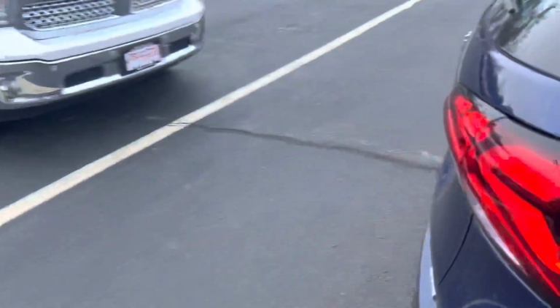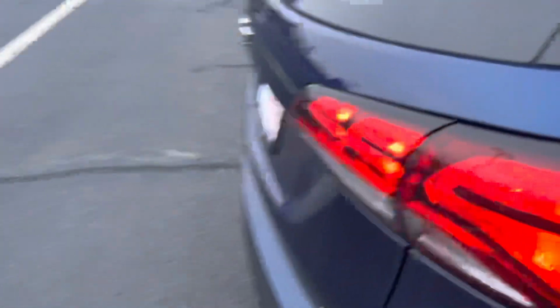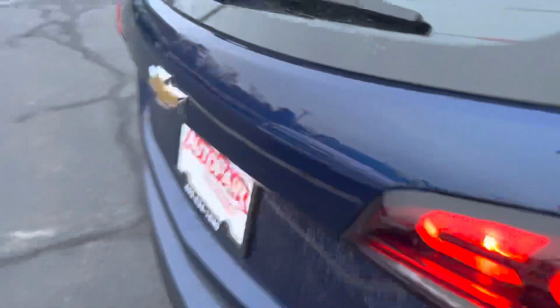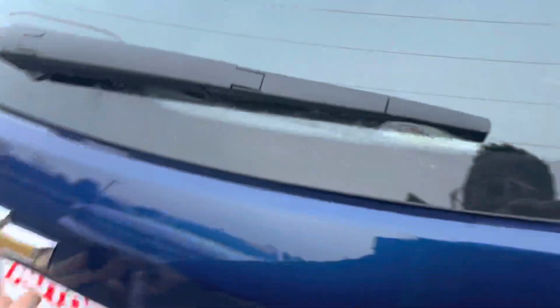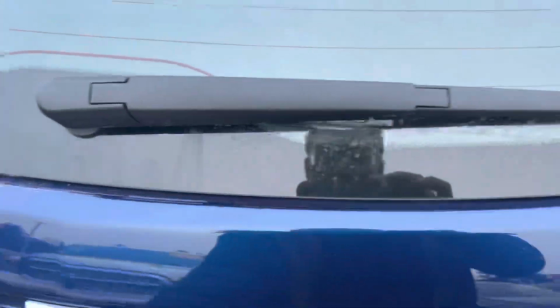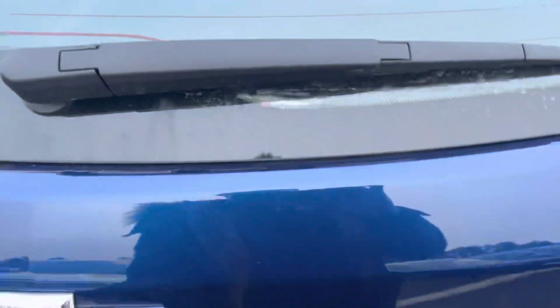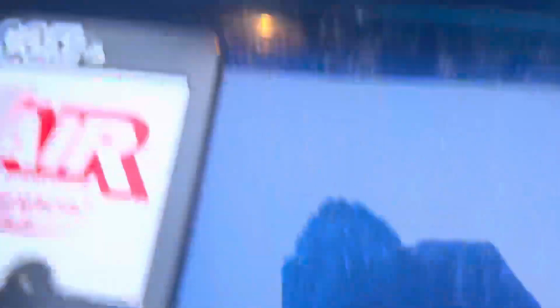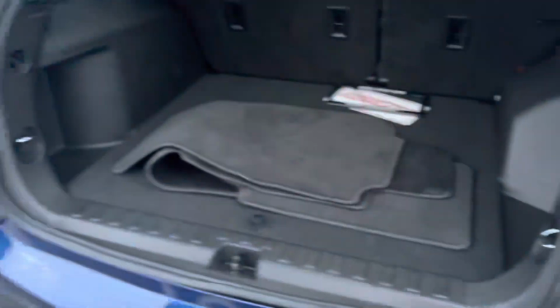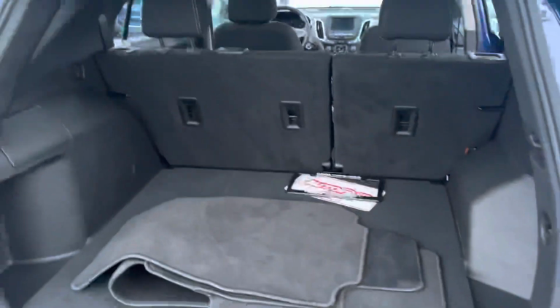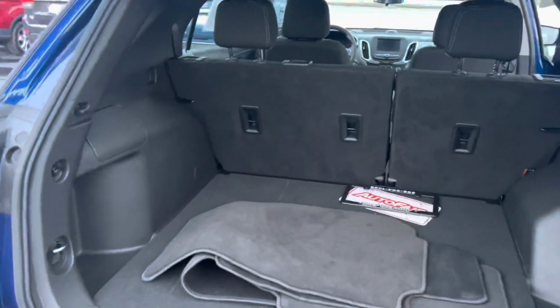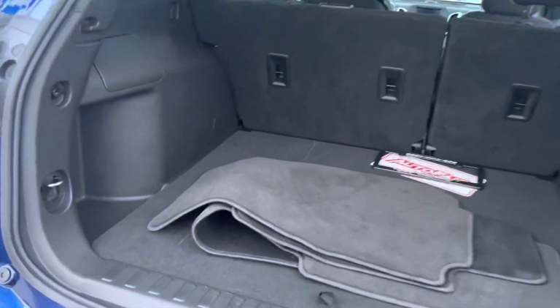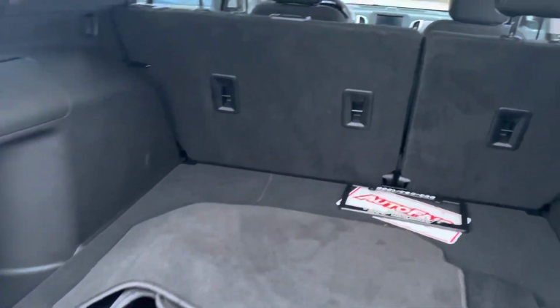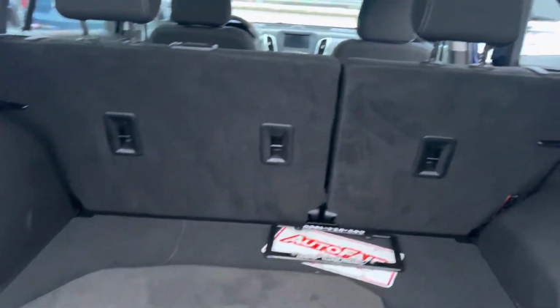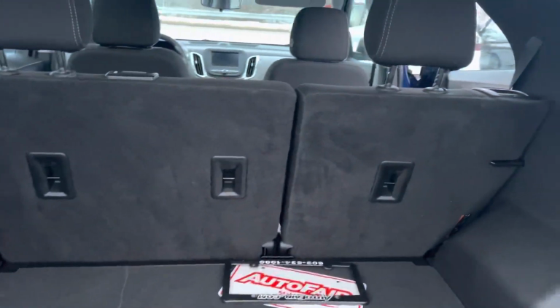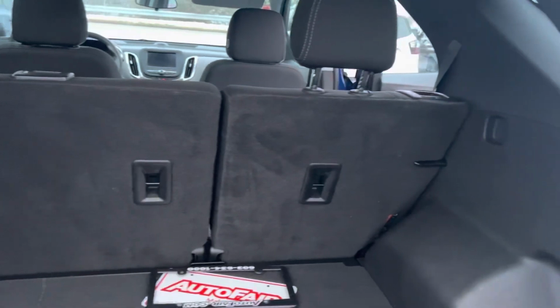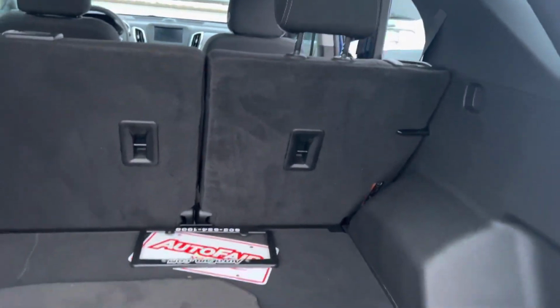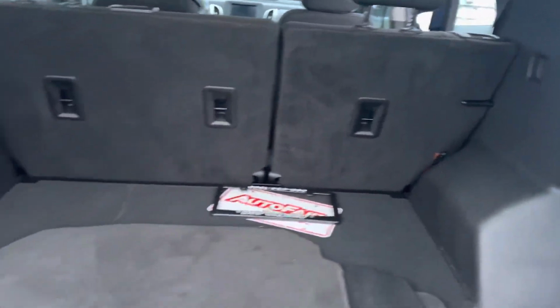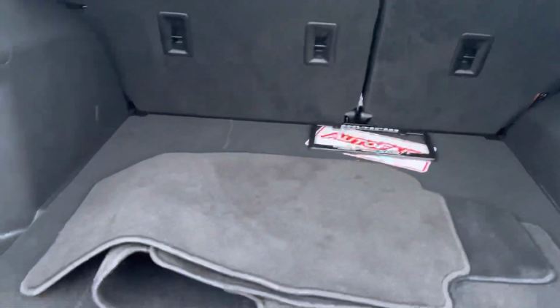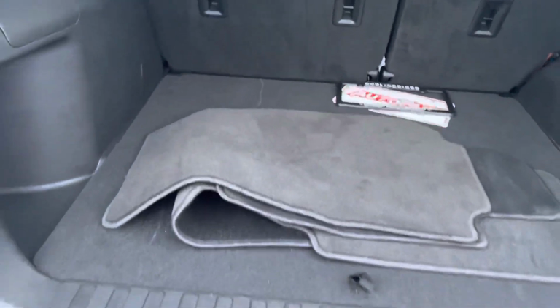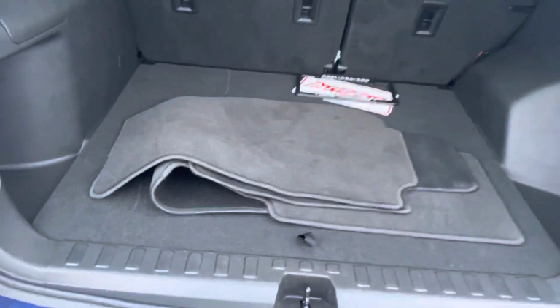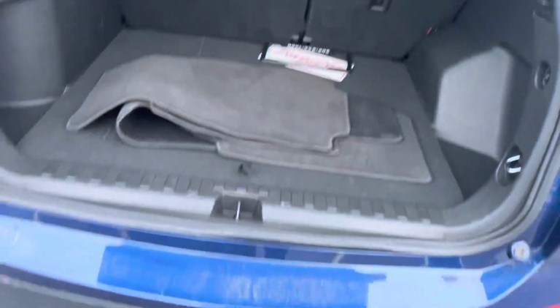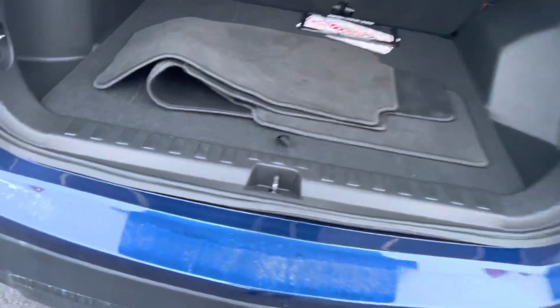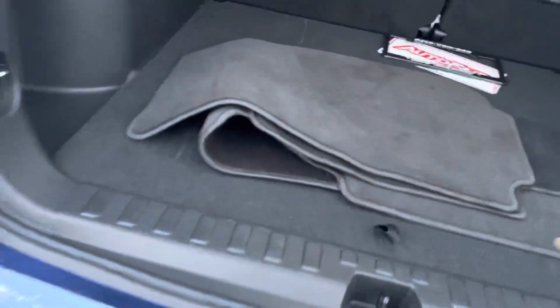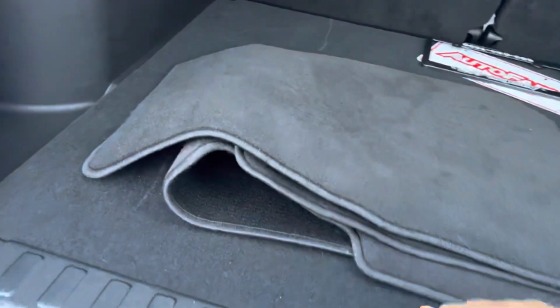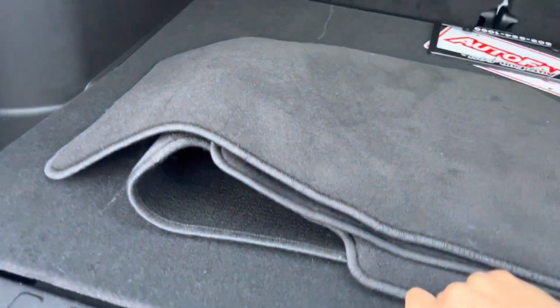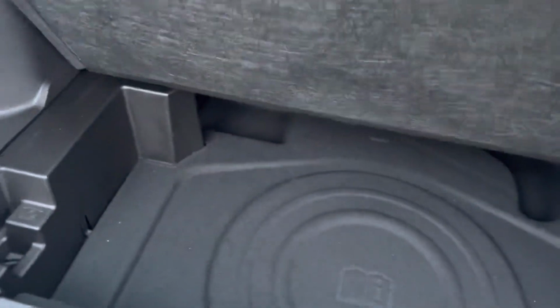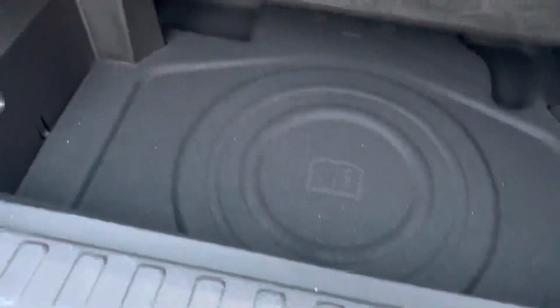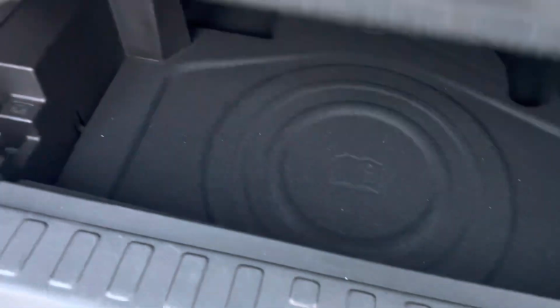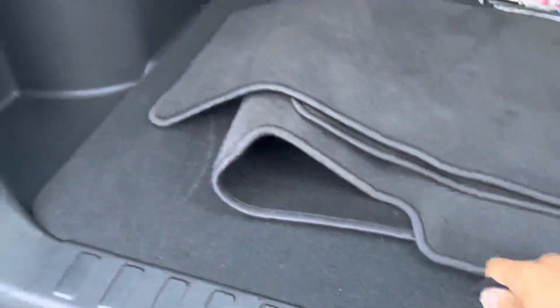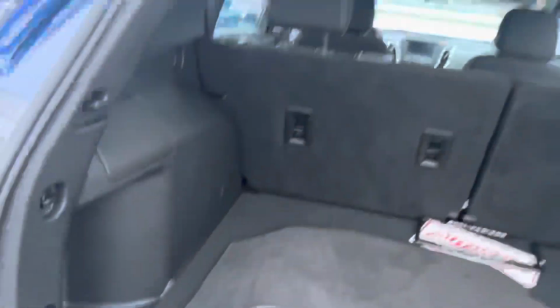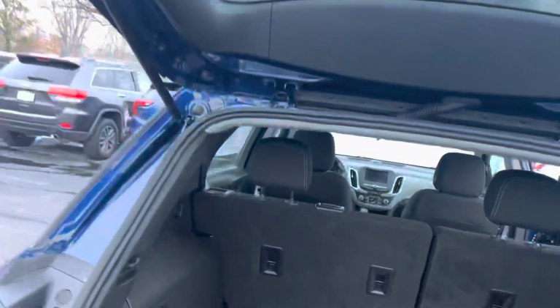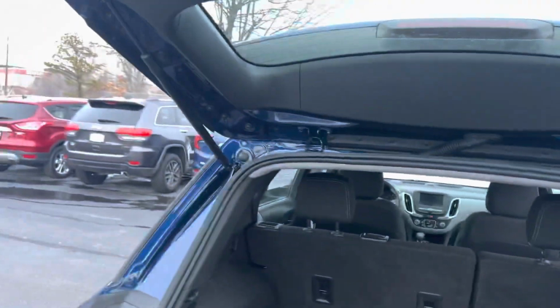You can open up your trunk here — a lot of room. The seats also fold down in a 60-40 split to maximize the space in the back. You have your spare tire underneath as well as the standard equipment.